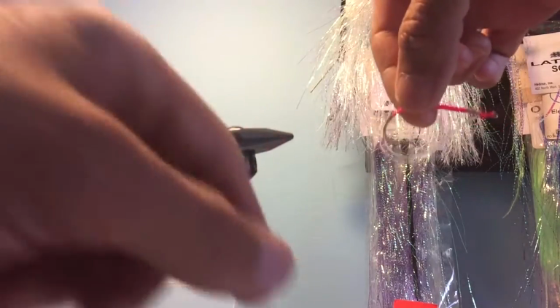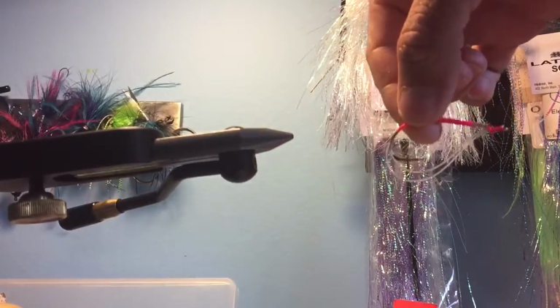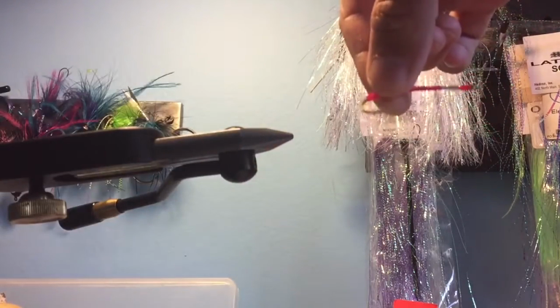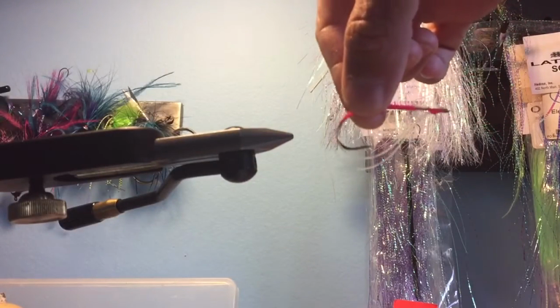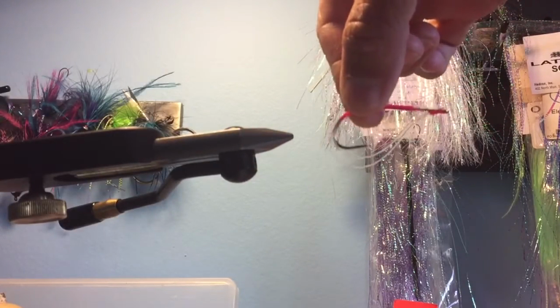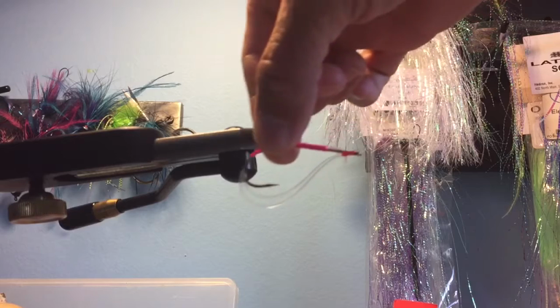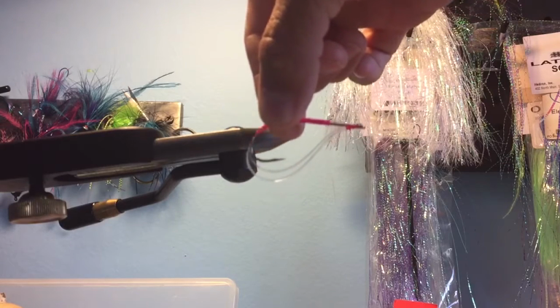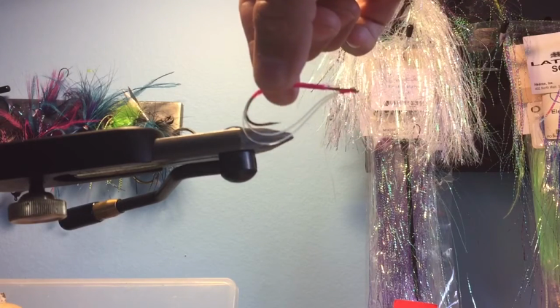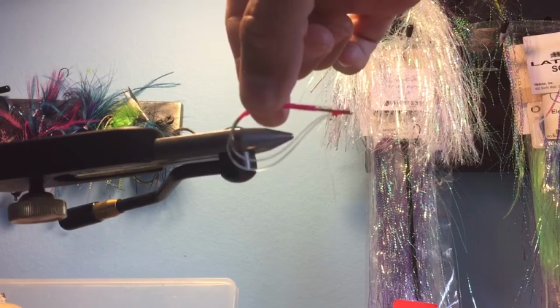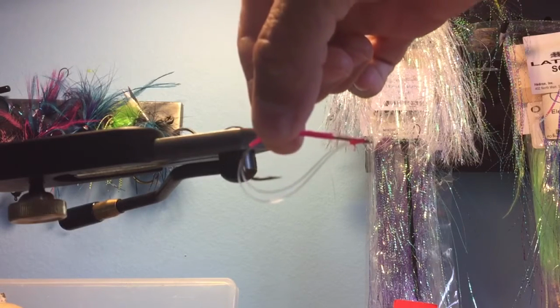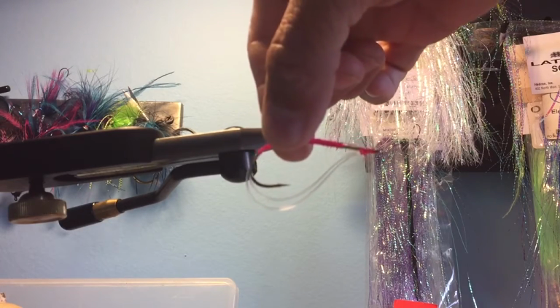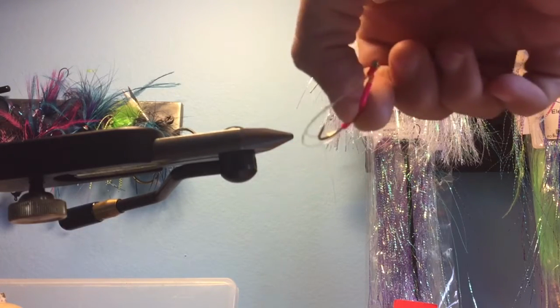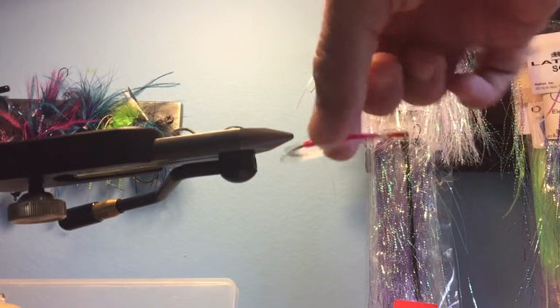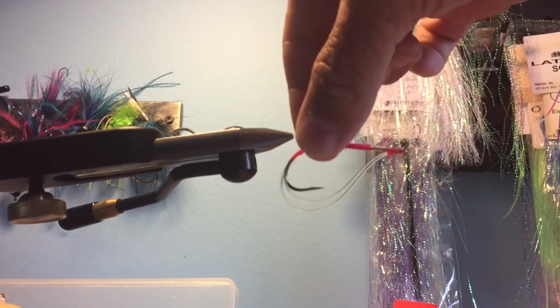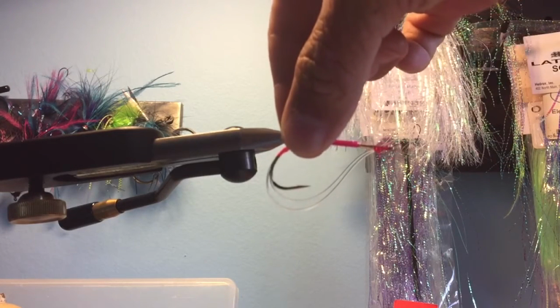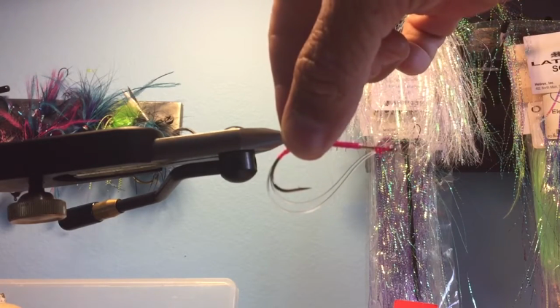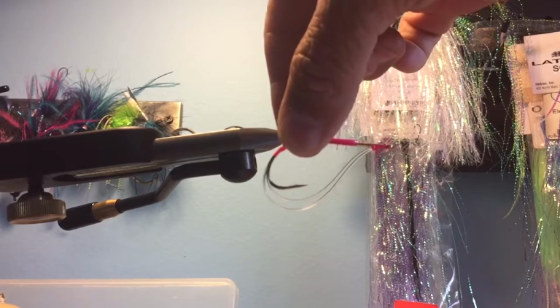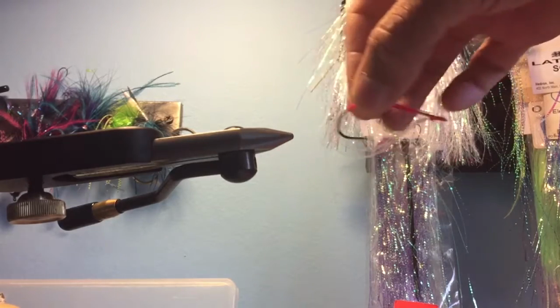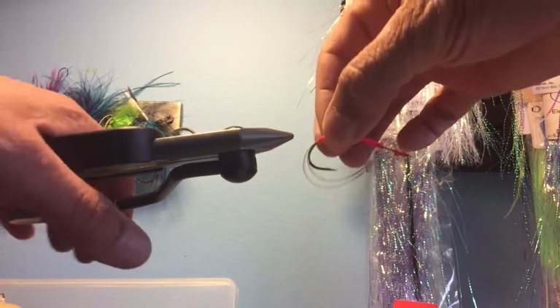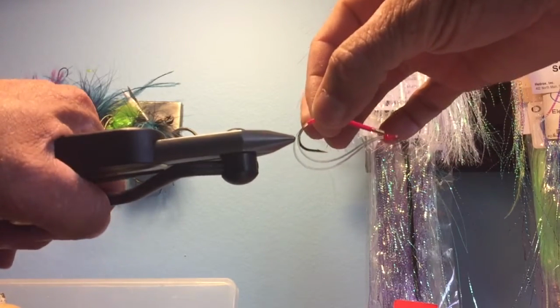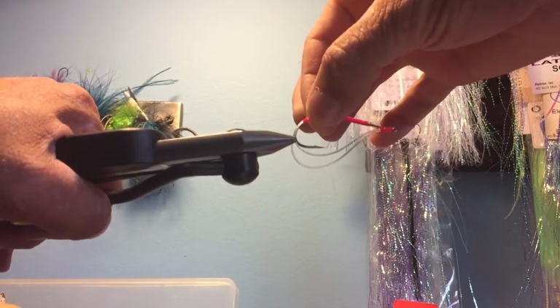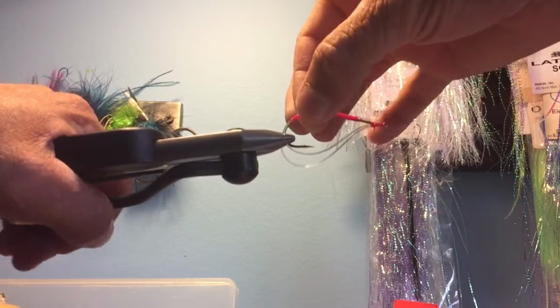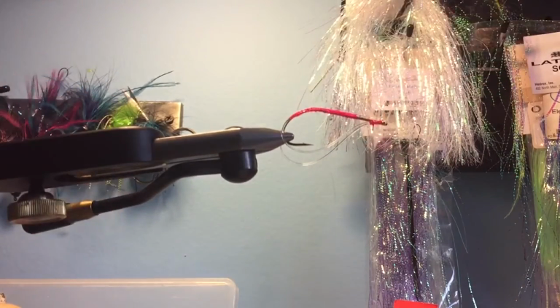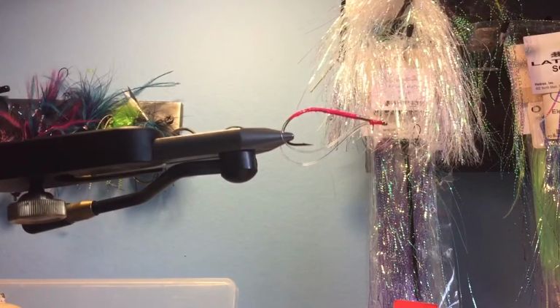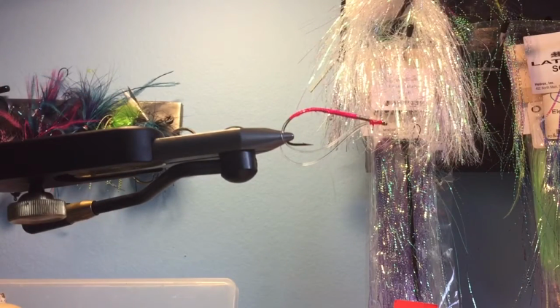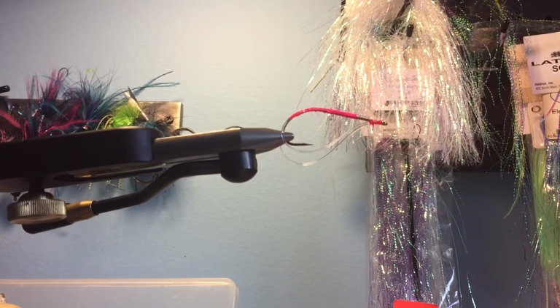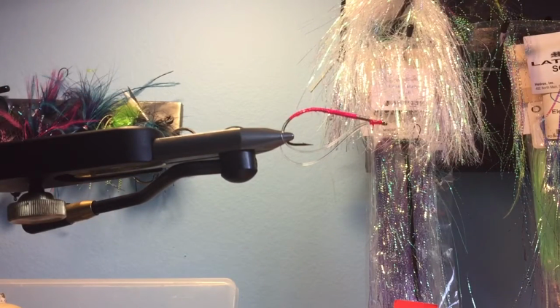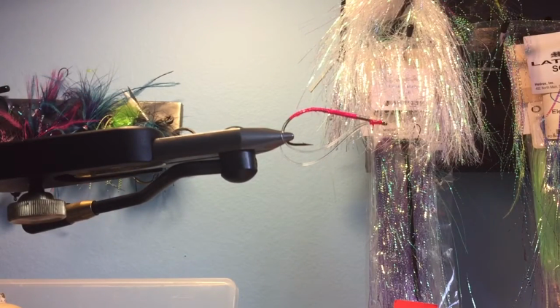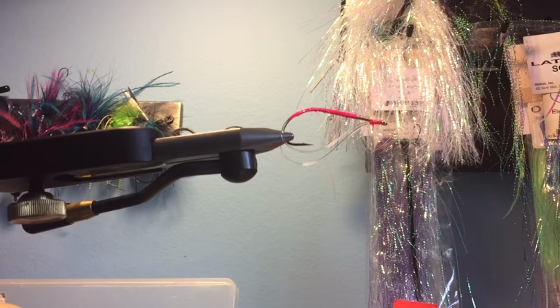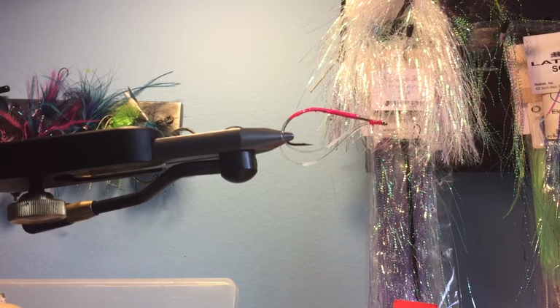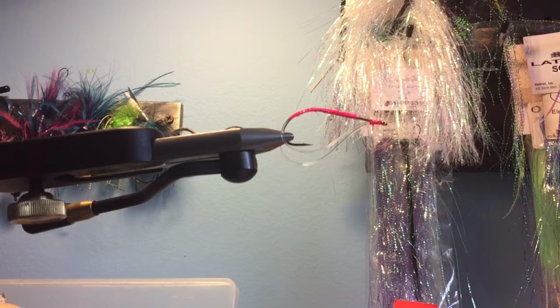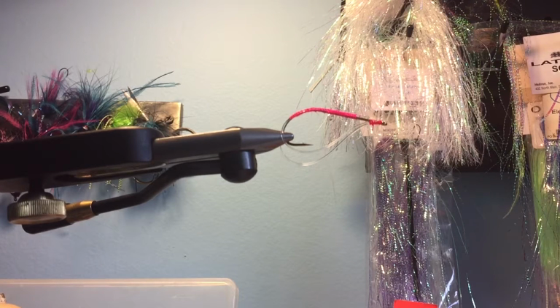There you go — you've got a nice weed guard on your fly. Very simple to do, very easy on the budget. Did that in one take, not too bad folks — weed guards, boom!